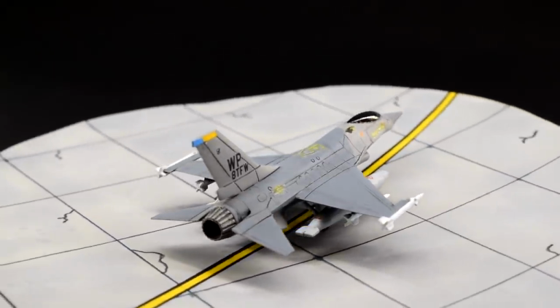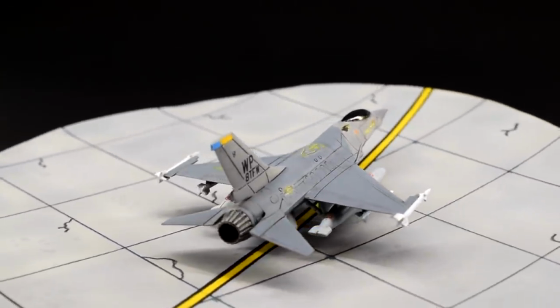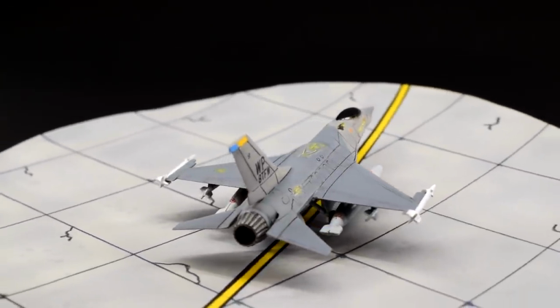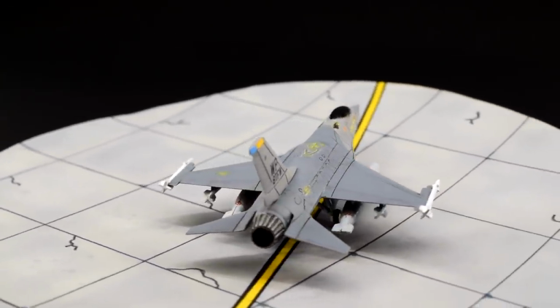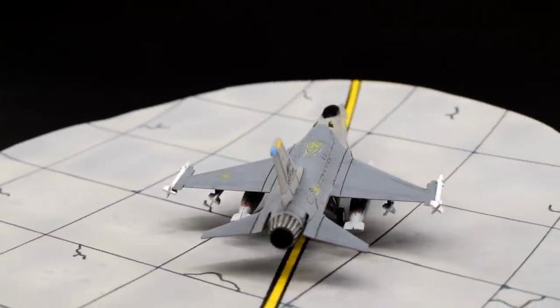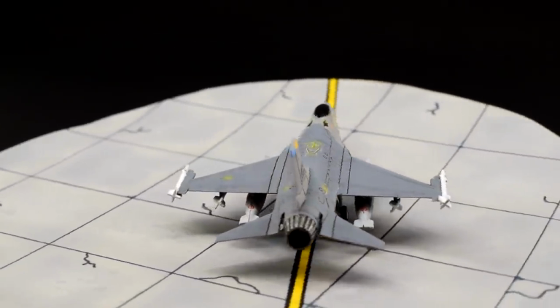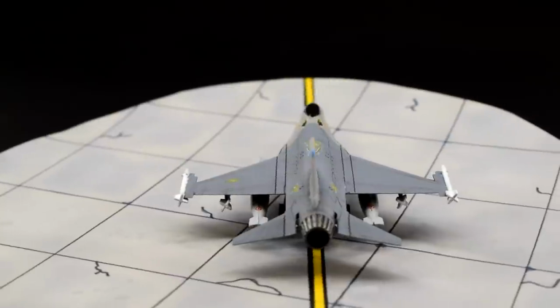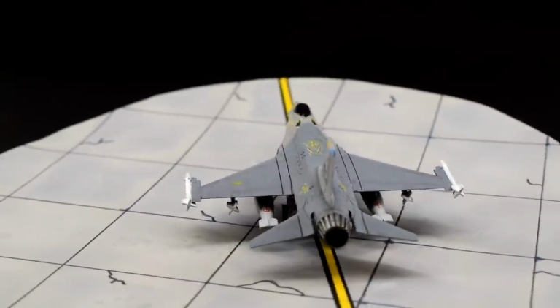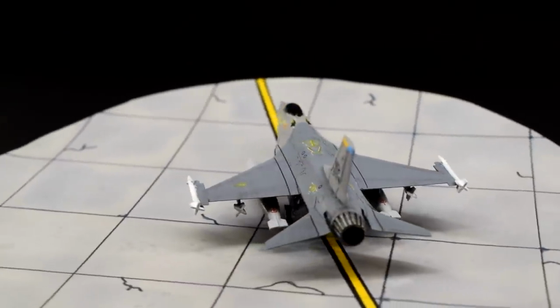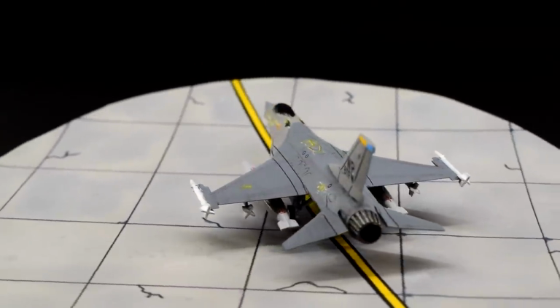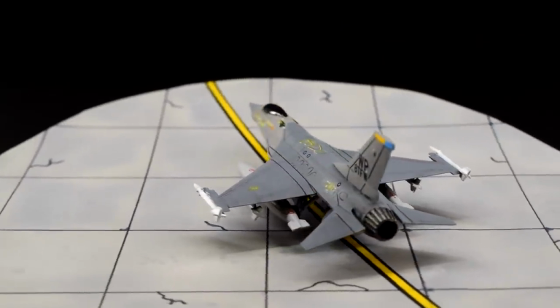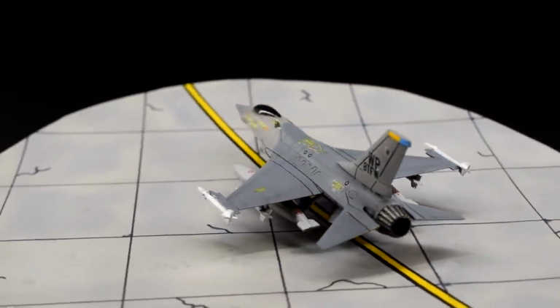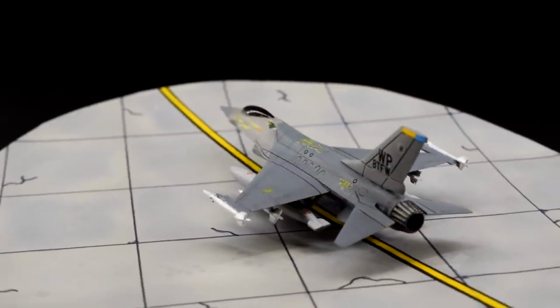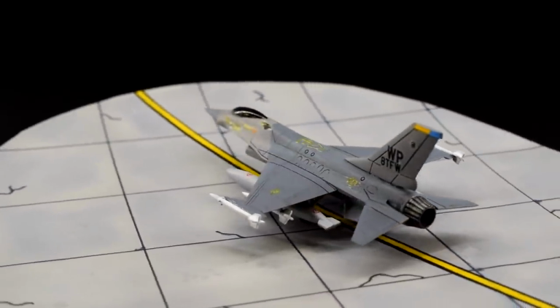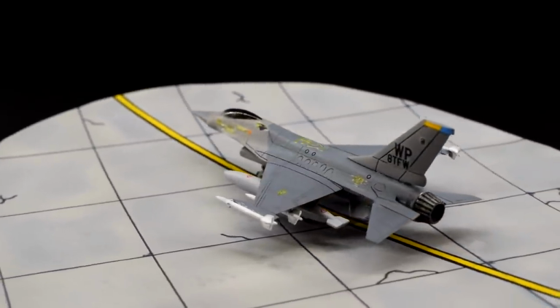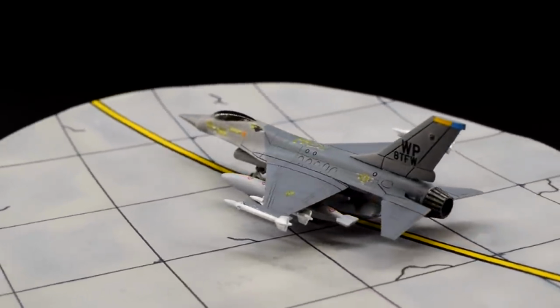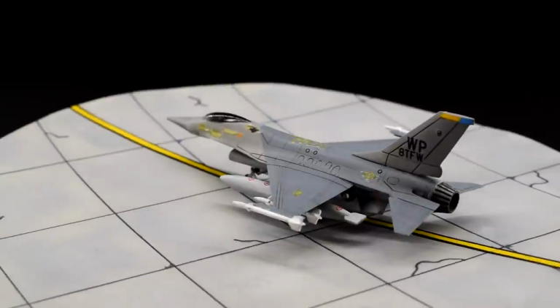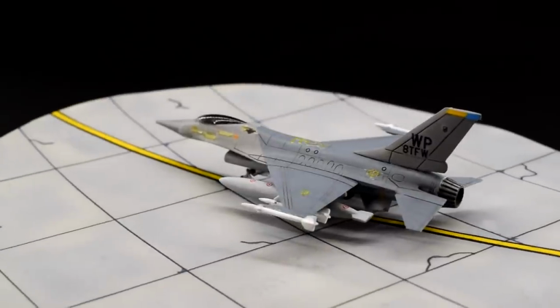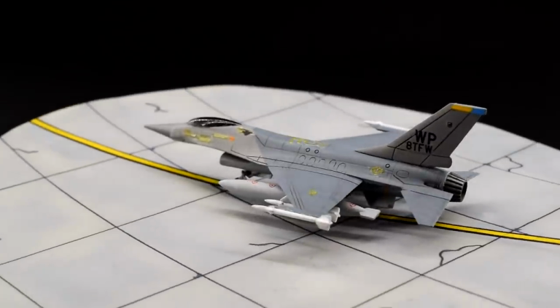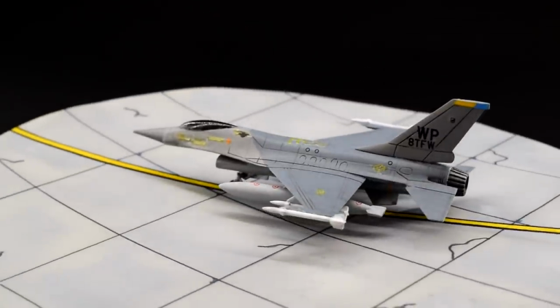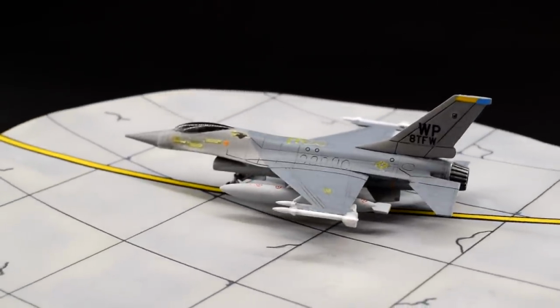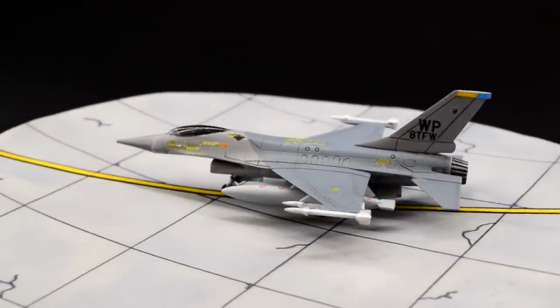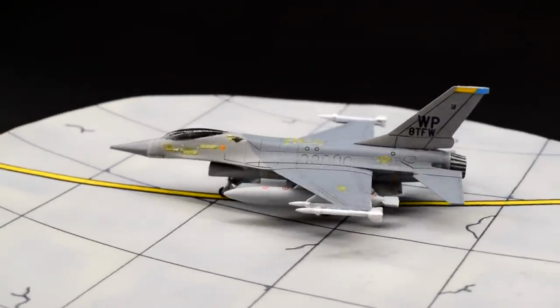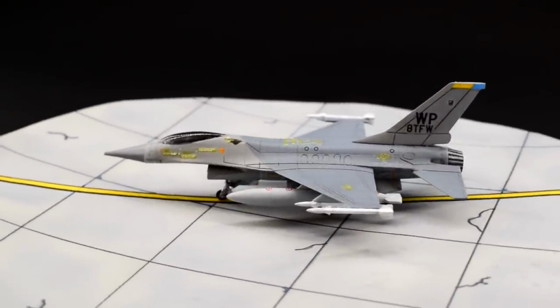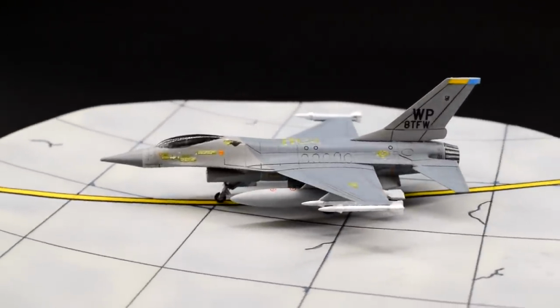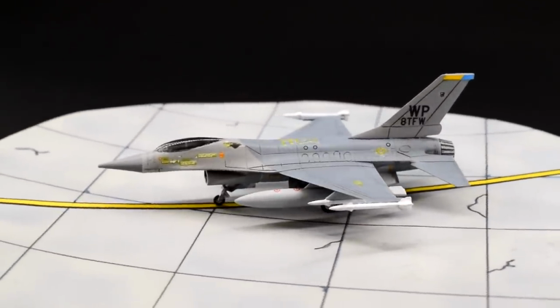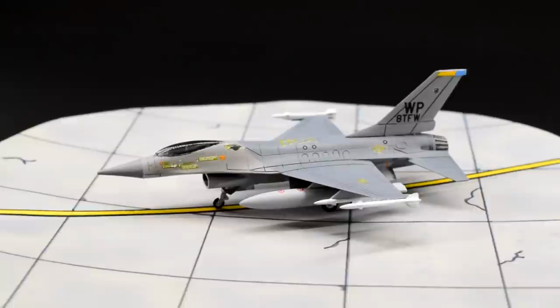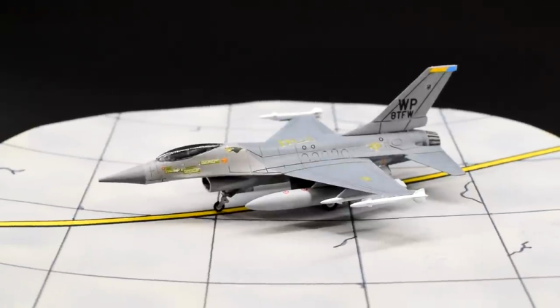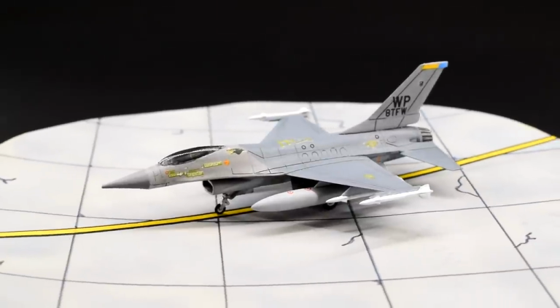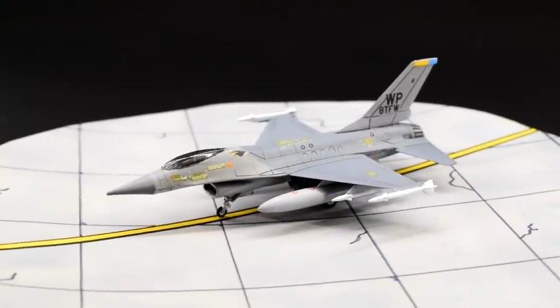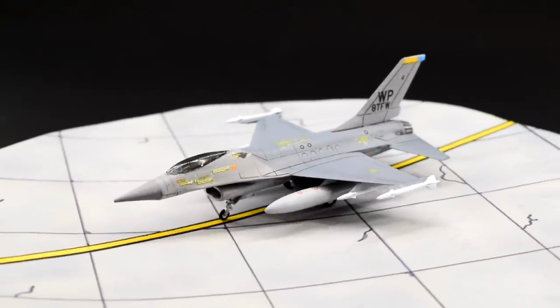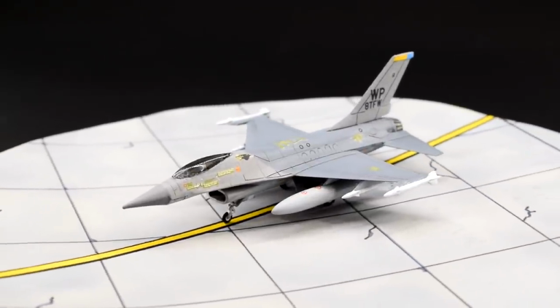Either way though, this one is done, and every time I look at the weird F-16 sitting on my shelf, it helps to remind me that modelling is not just about accuracy. It's about enjoyment and self-development. After all, what would the world be without a little weird in it?